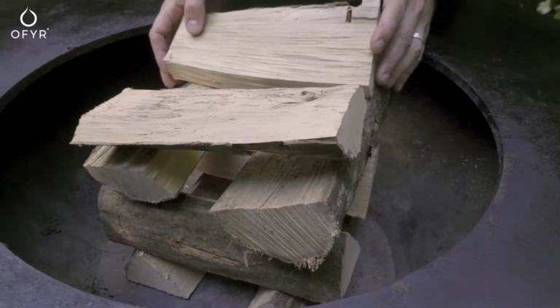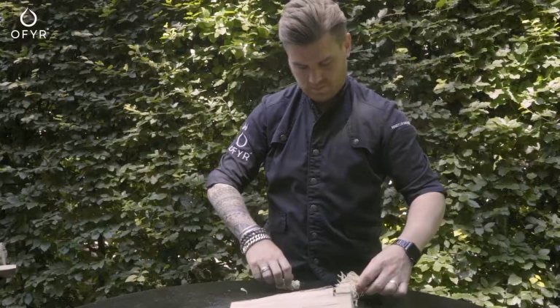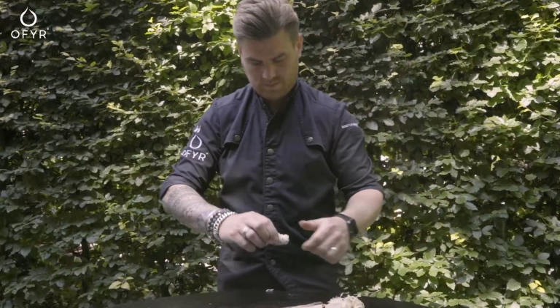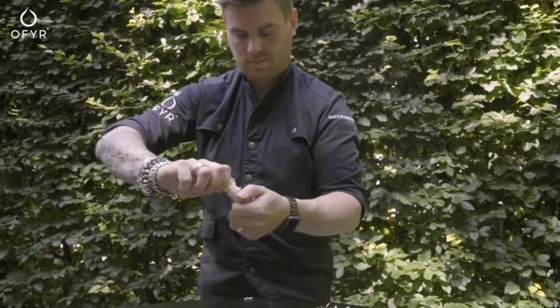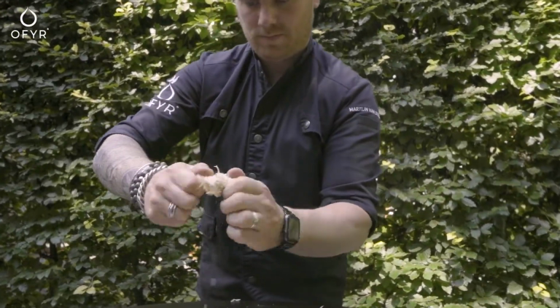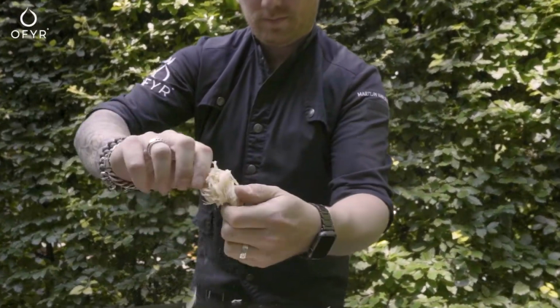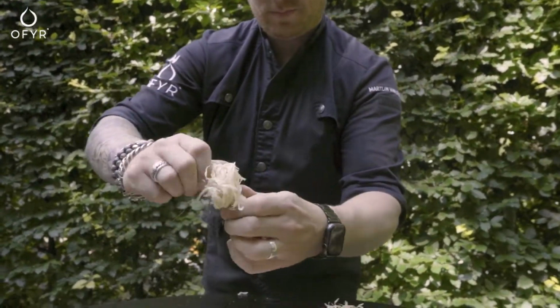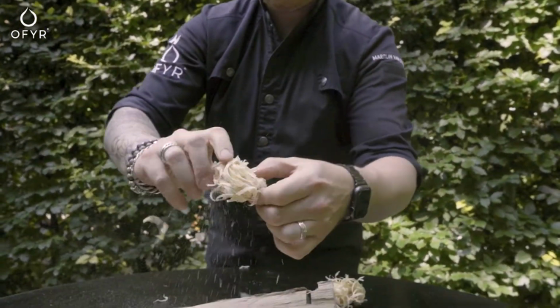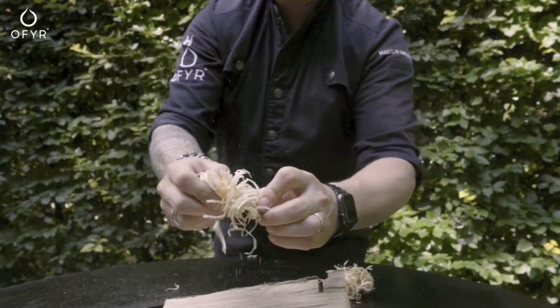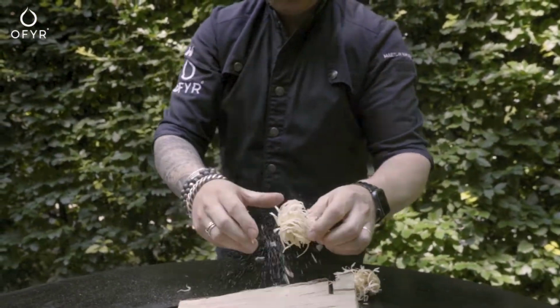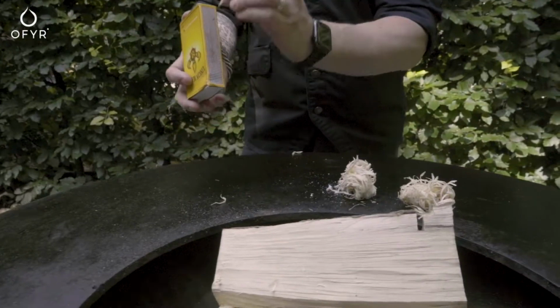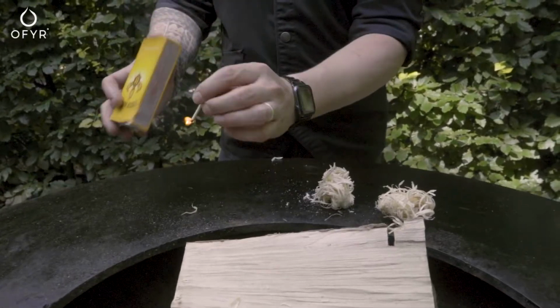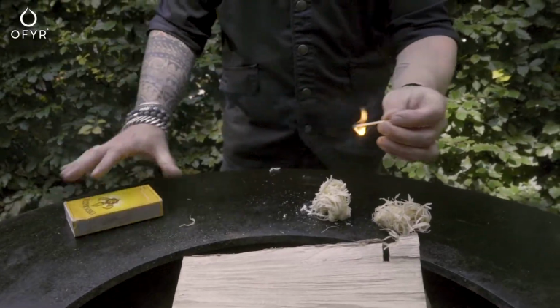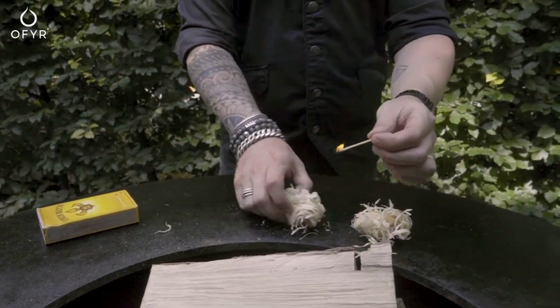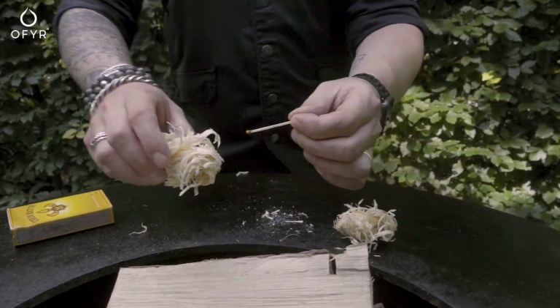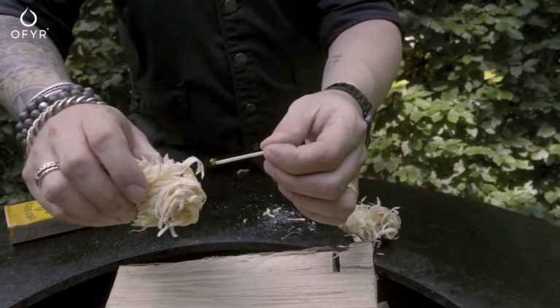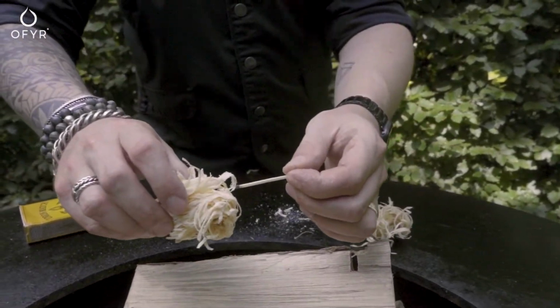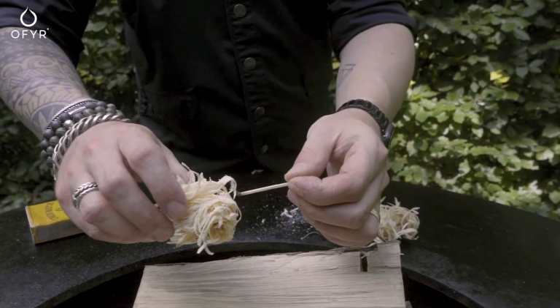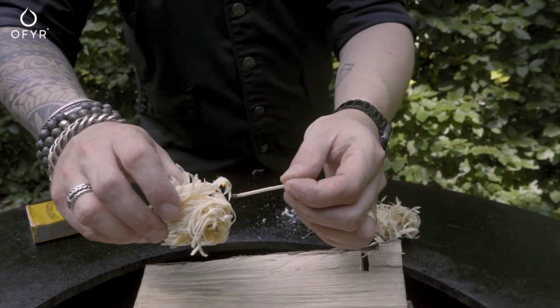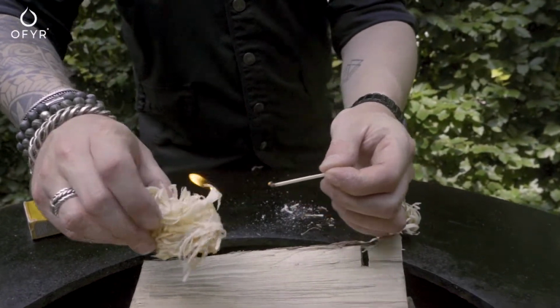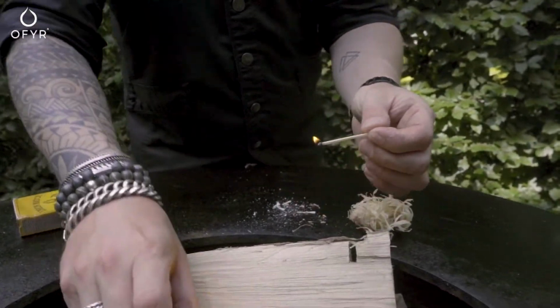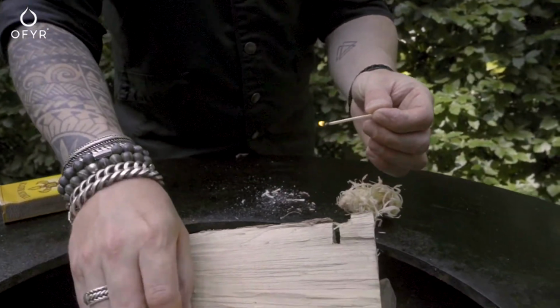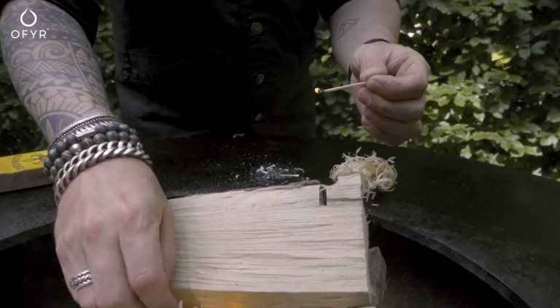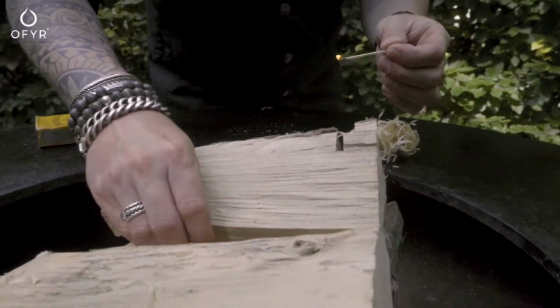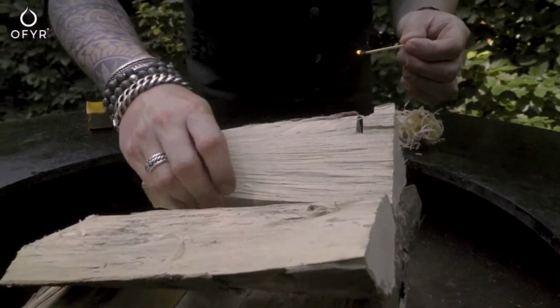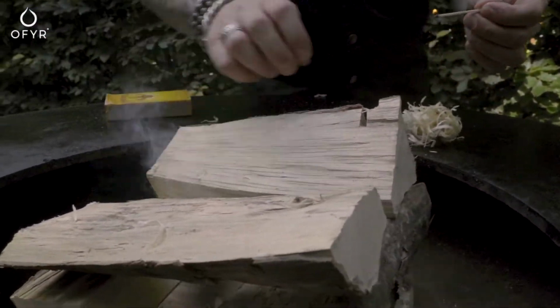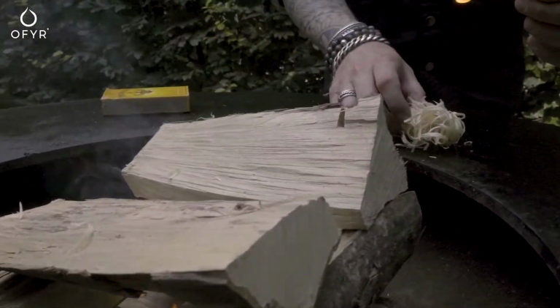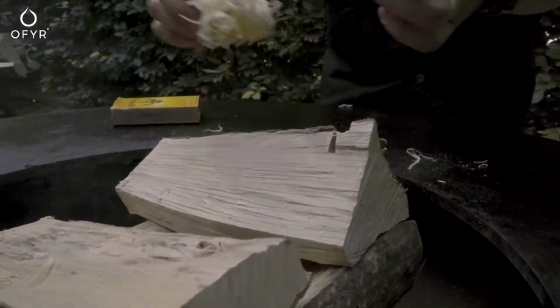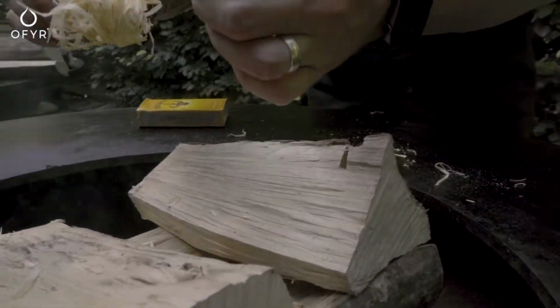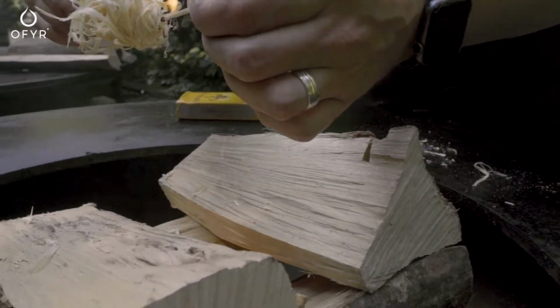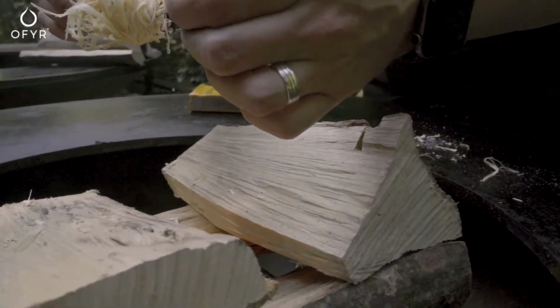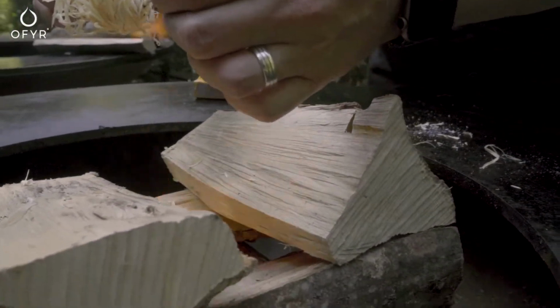Stack the next two biggest logs centered perpendicularly across the first two. Continue stacking in this fashion at least three layers high. Light the fire in the middle. Once burning, it will stay lit for a very long time.